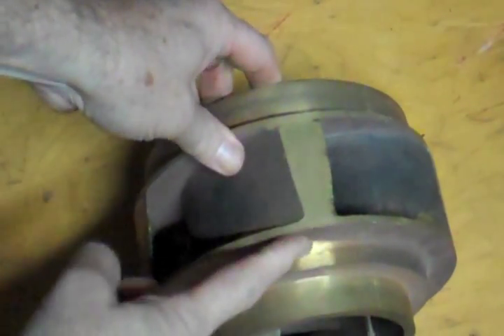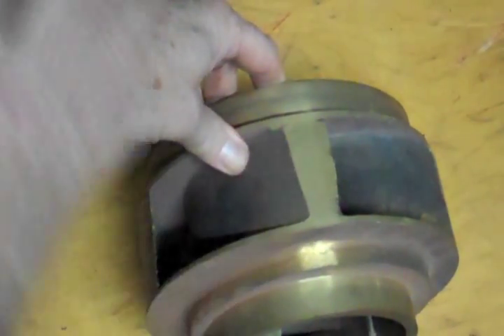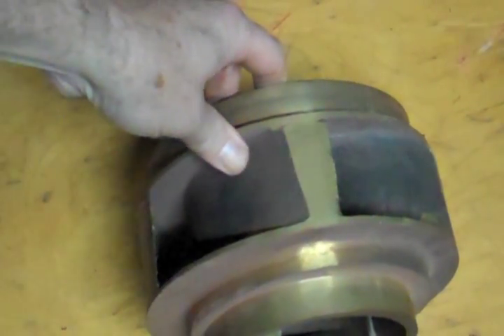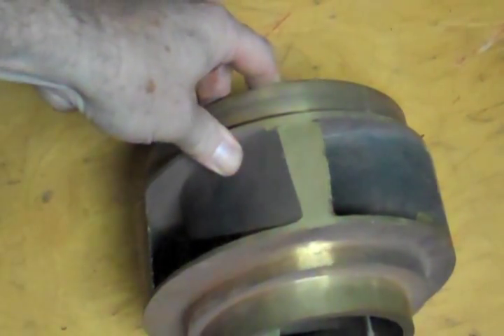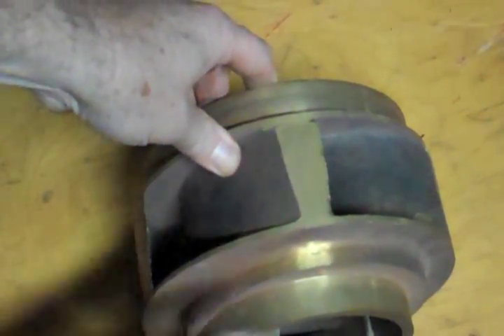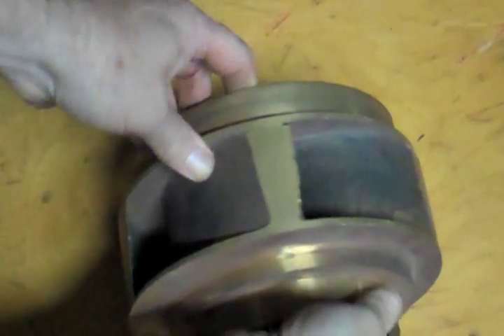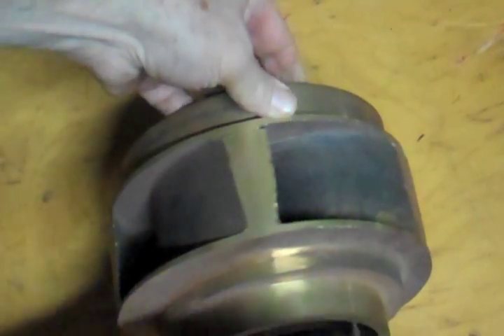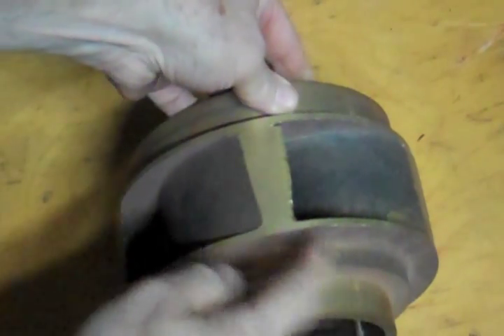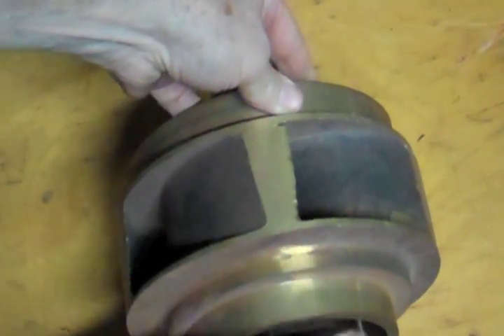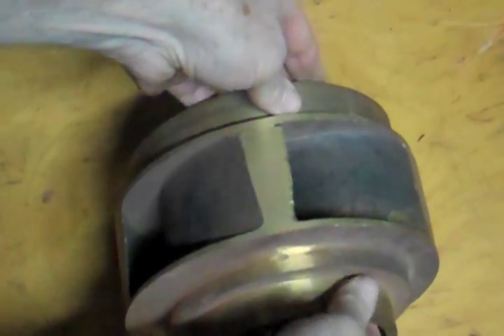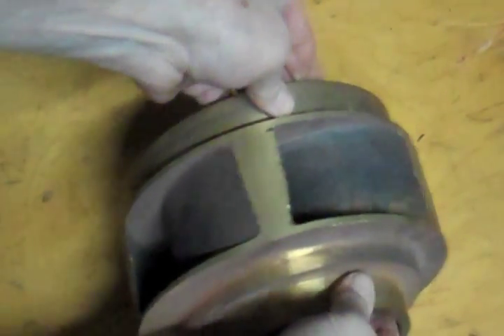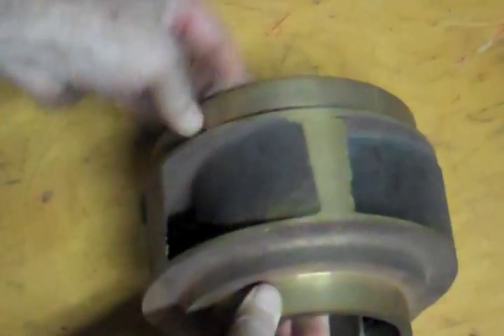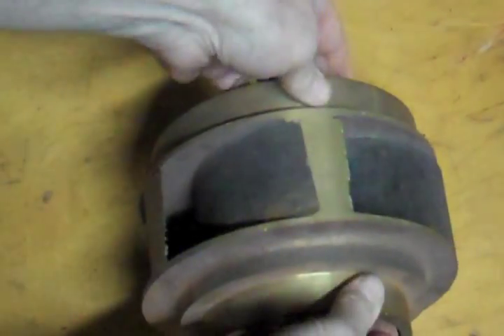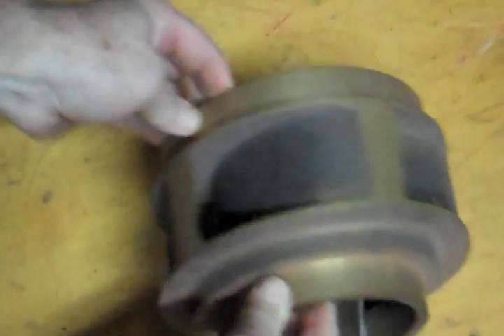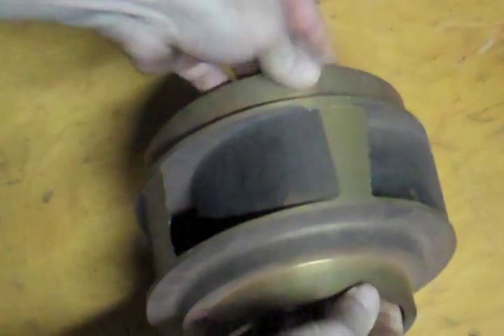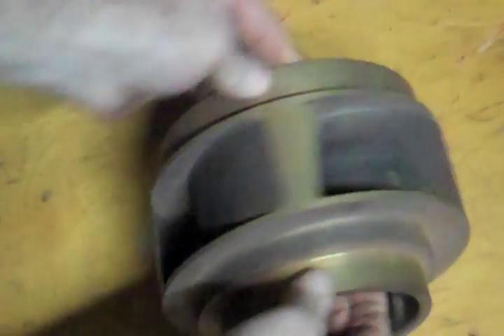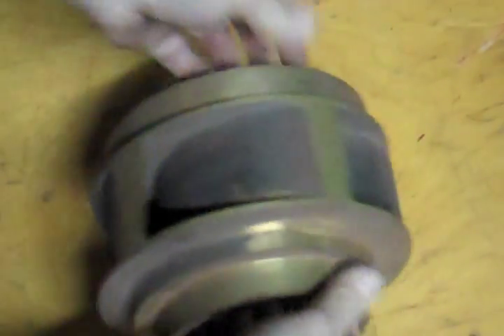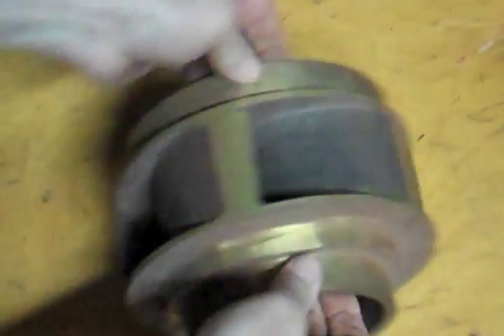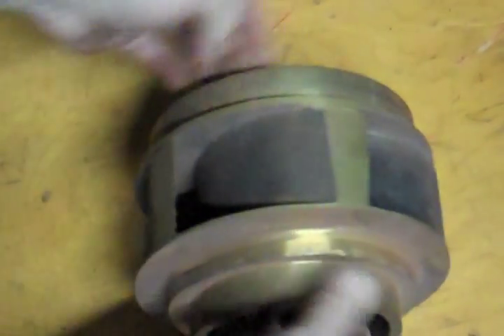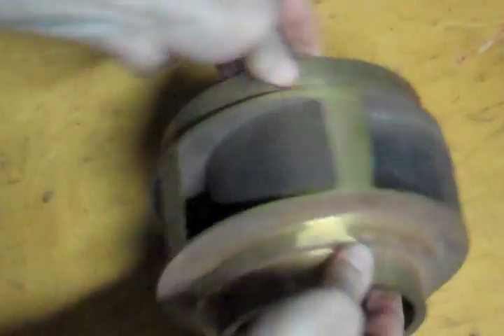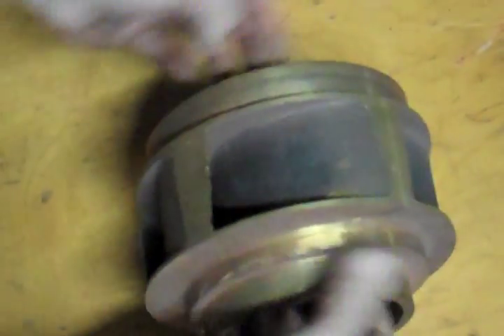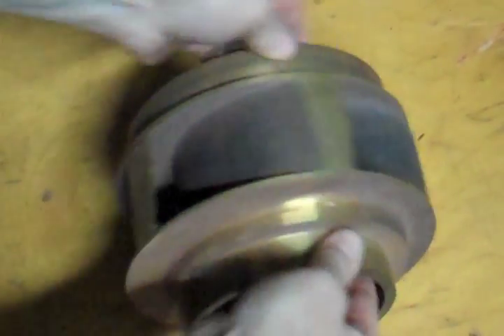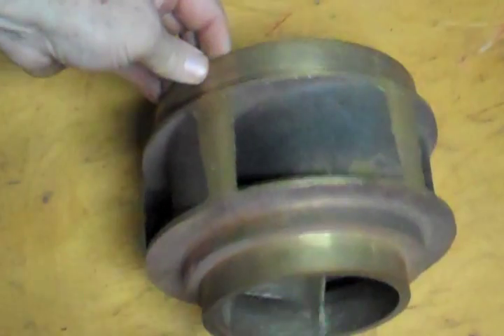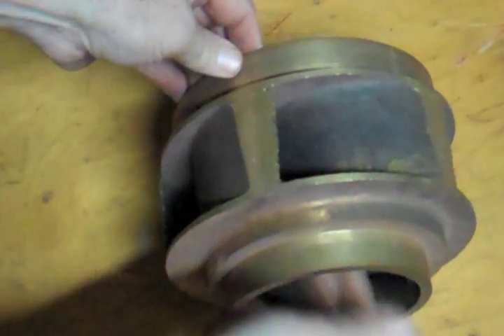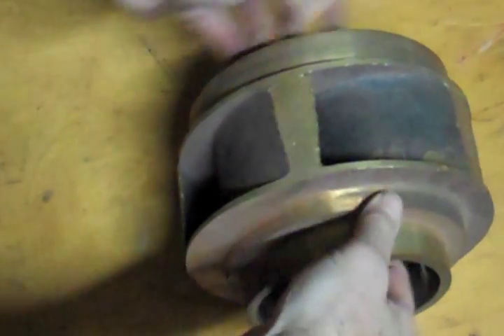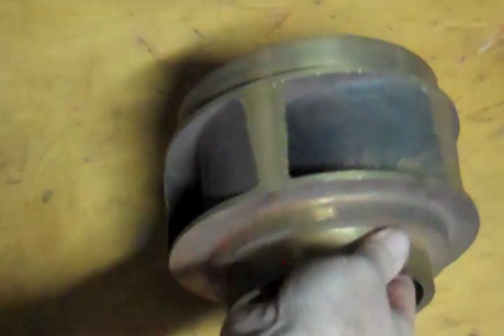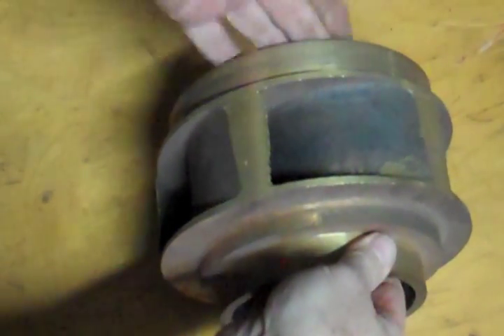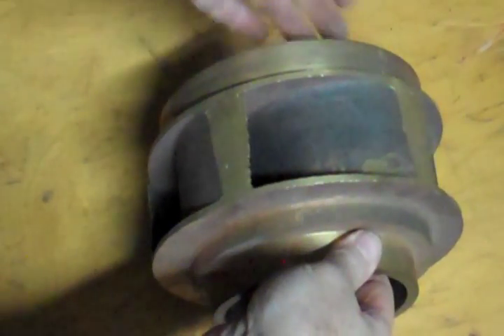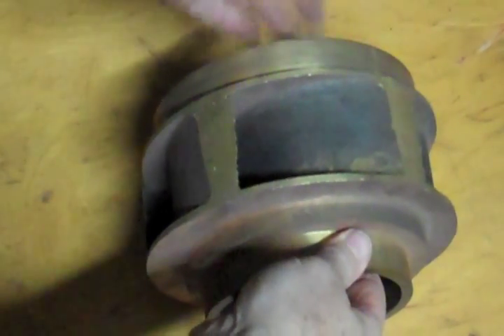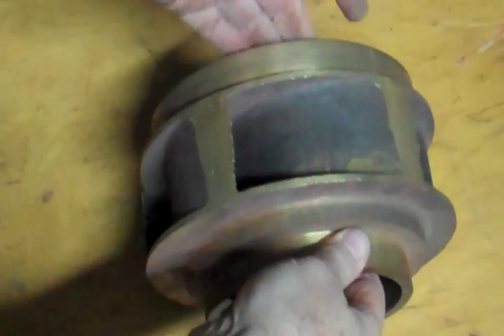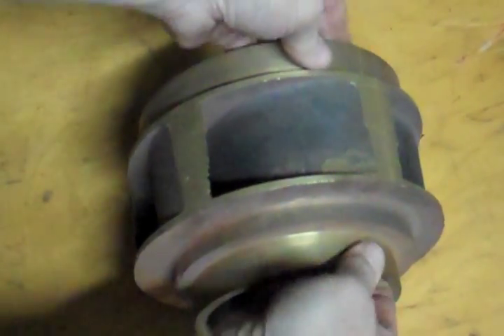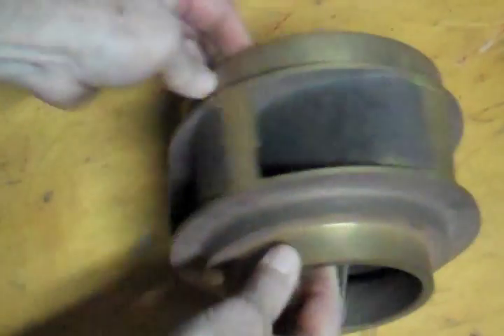So this pump, if you are looking at the impeller and don't have the volute, you can tell which way this rotates by watching those veins rise. This one is turning counterclockwise from the front. From the motor side, it would be clockwise.